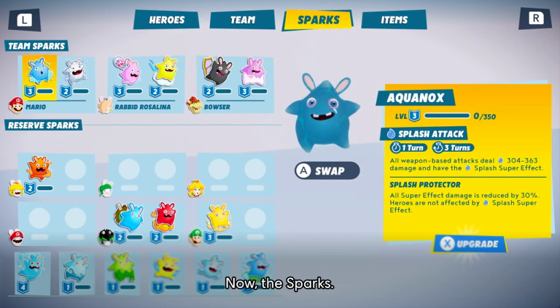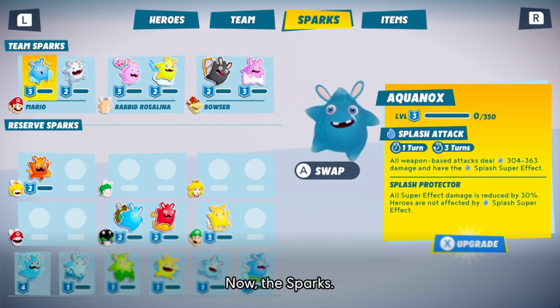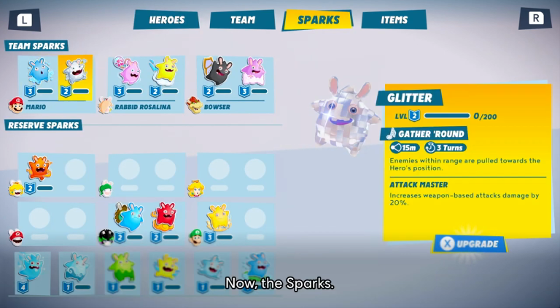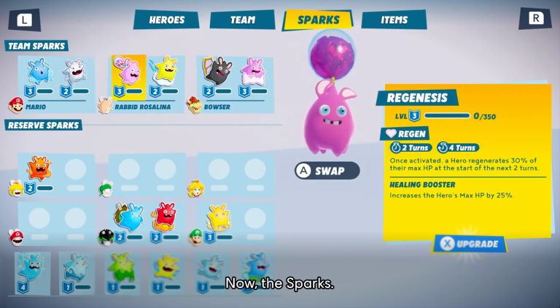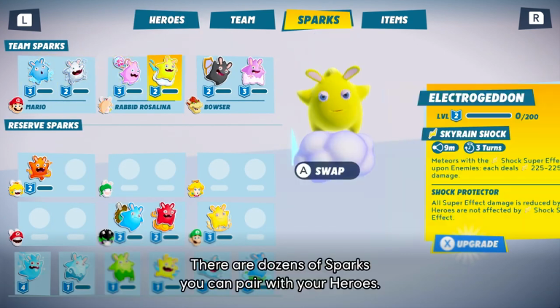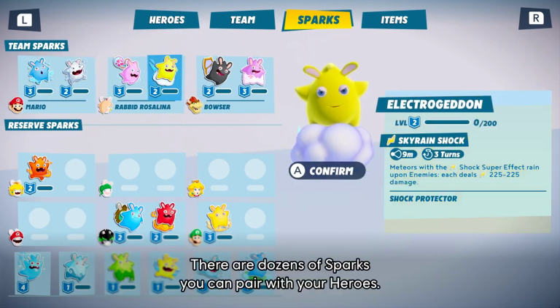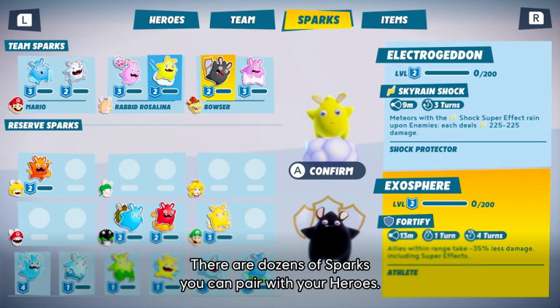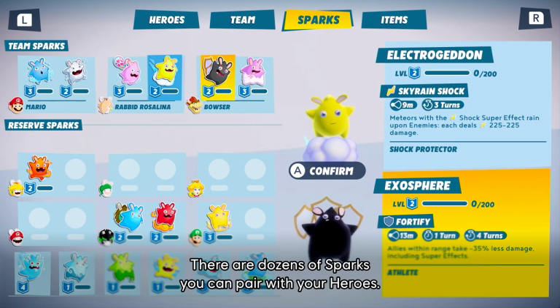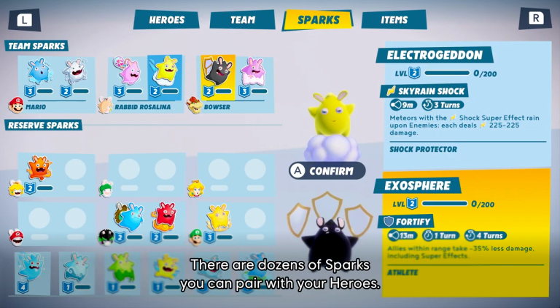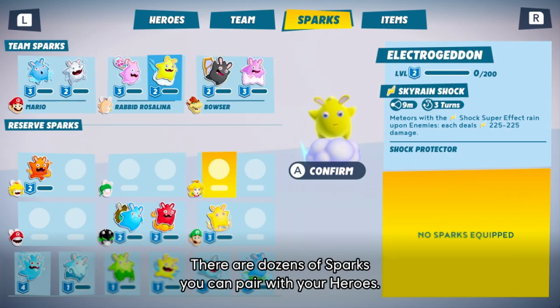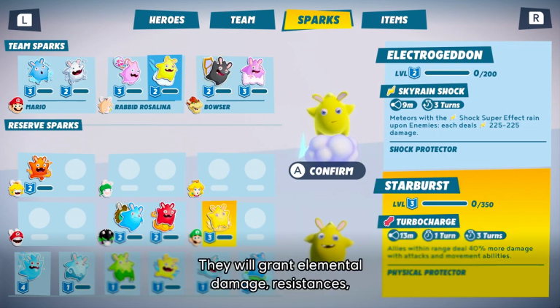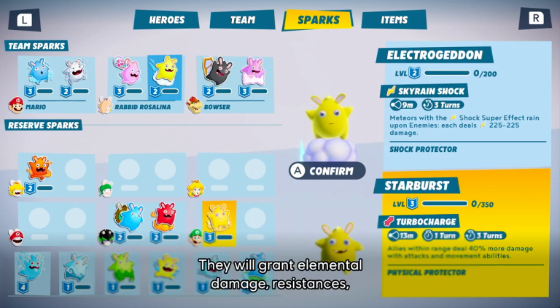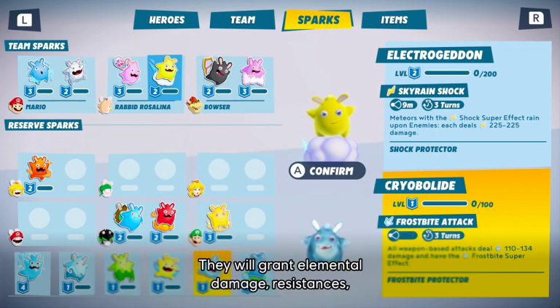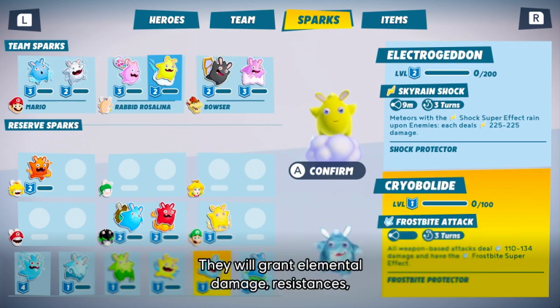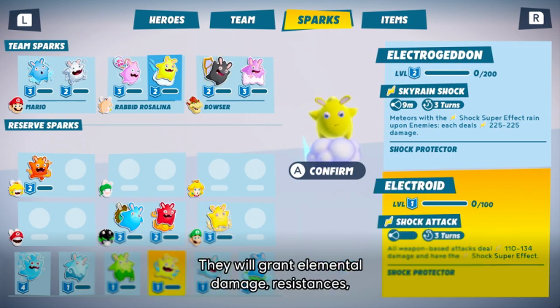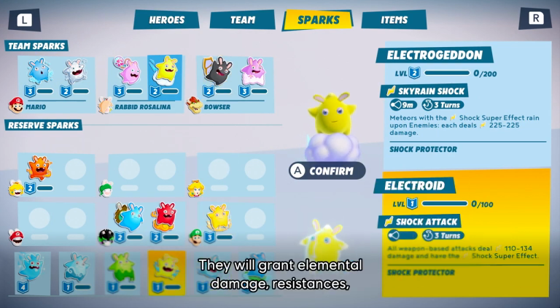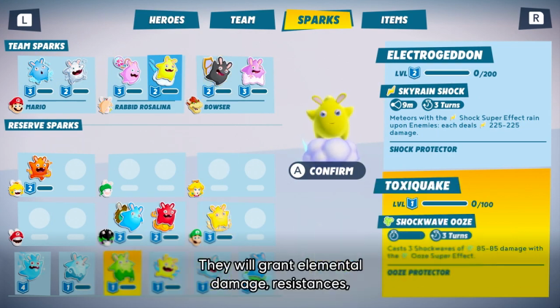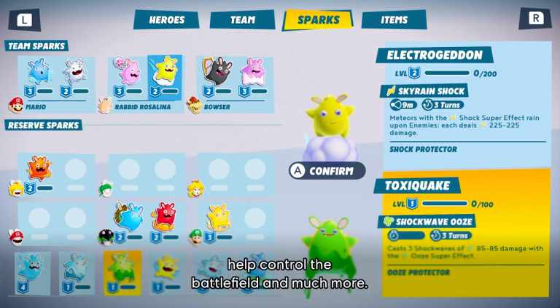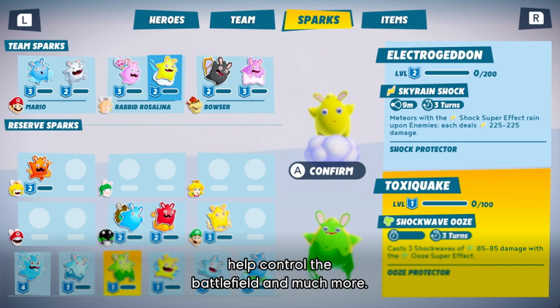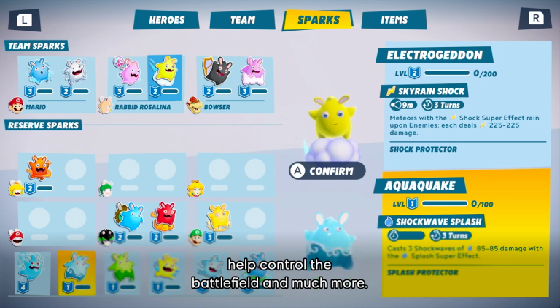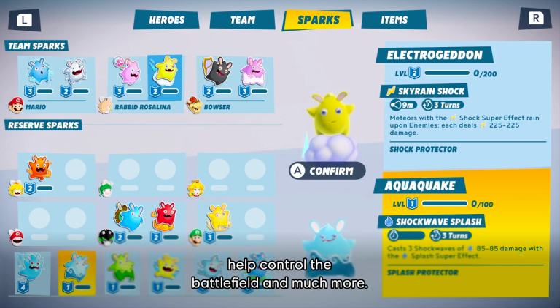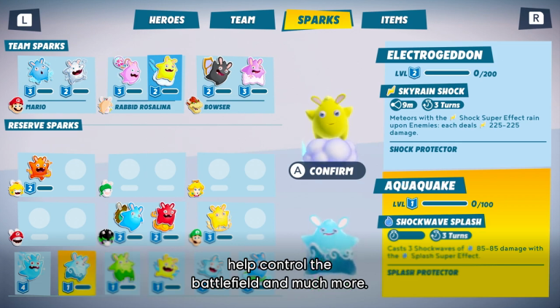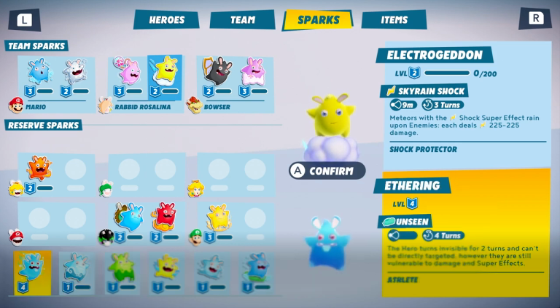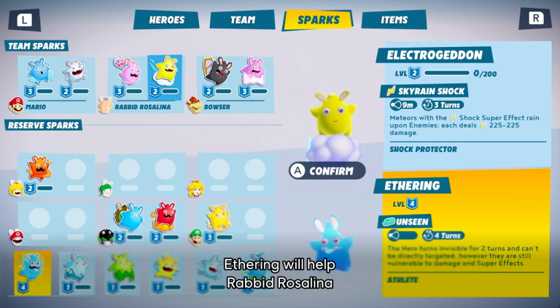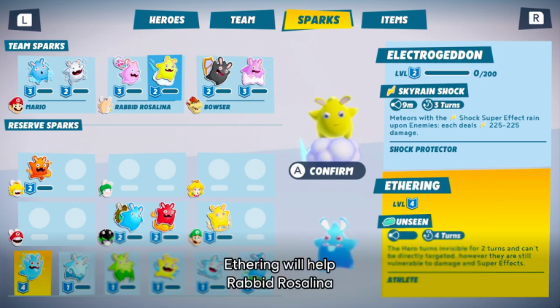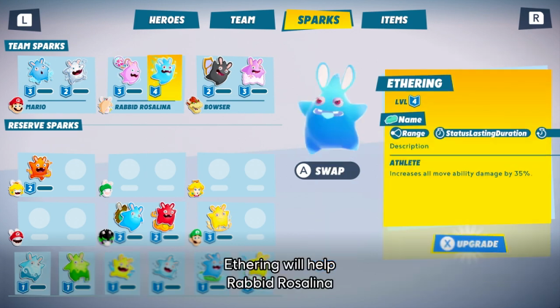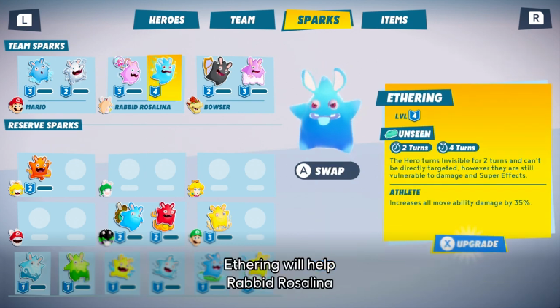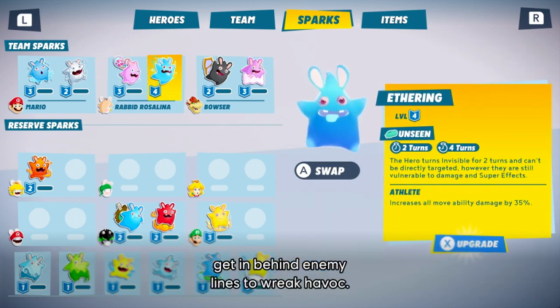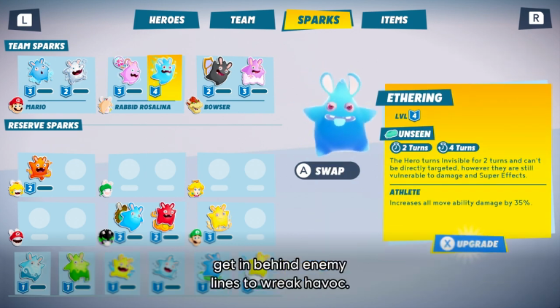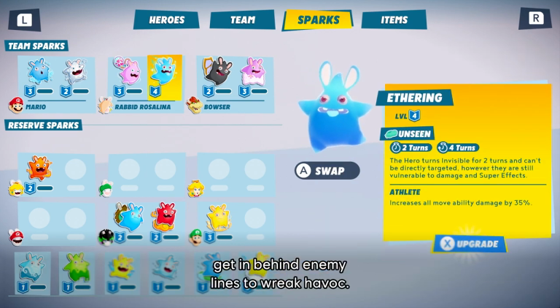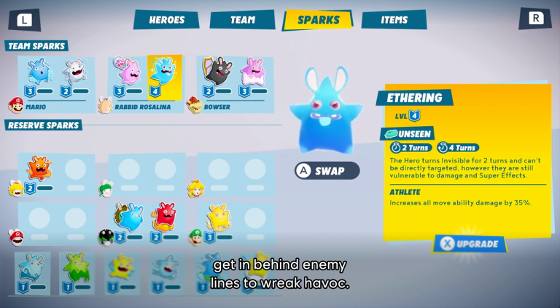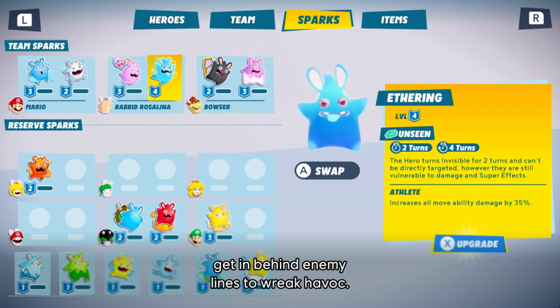Now, the sparks. There are dozens of sparks you can pair with your heroes. They will grant elemental damage, resistances, help control the battlefield, and much more. Etherin will help Rabbit Rosalina getting behind enemy lines to wreak havoc.